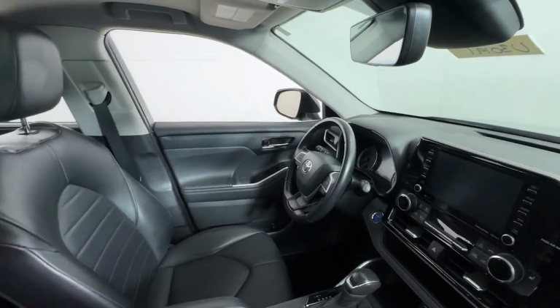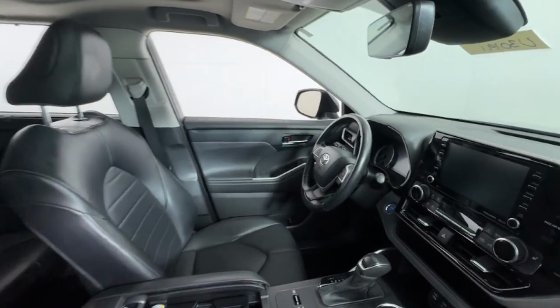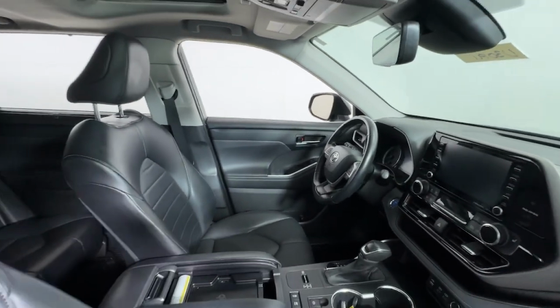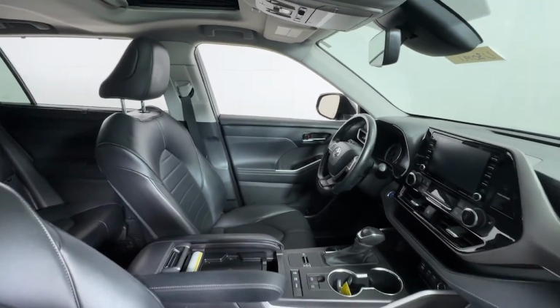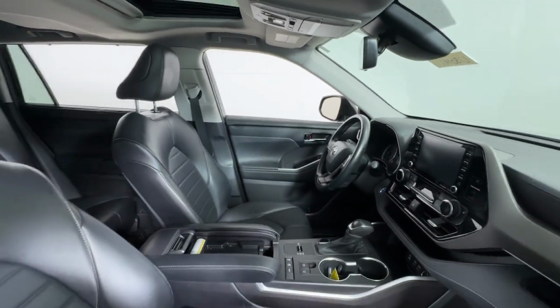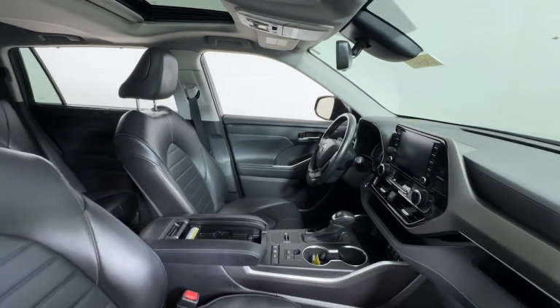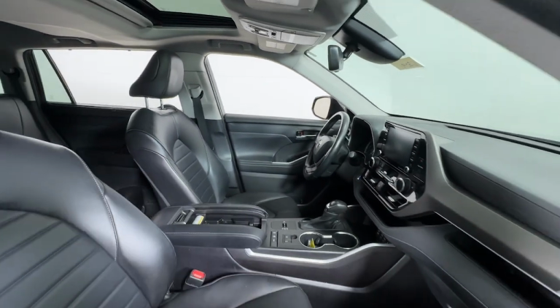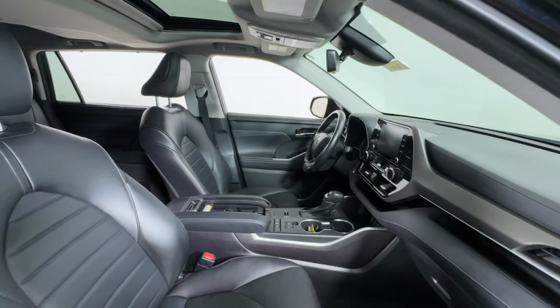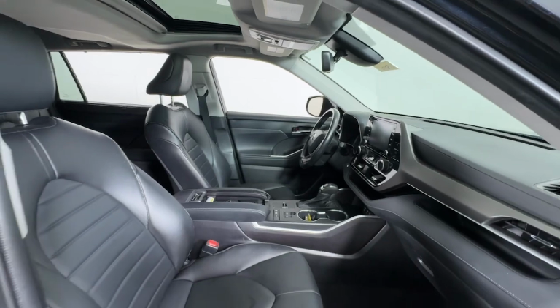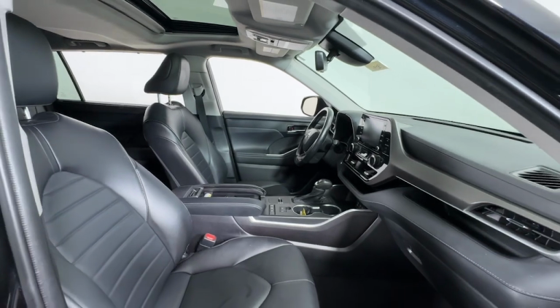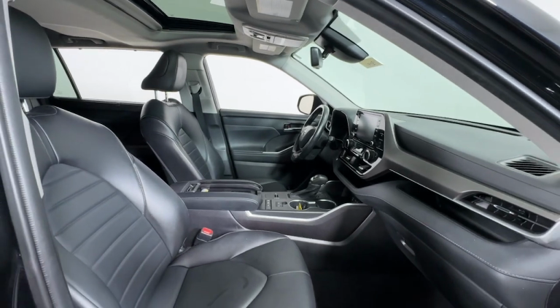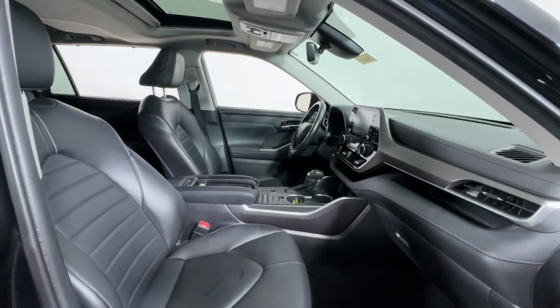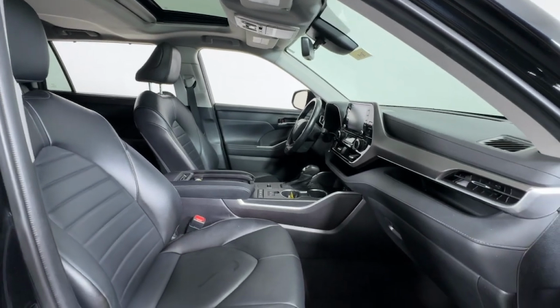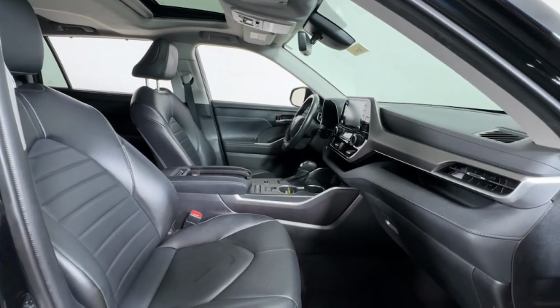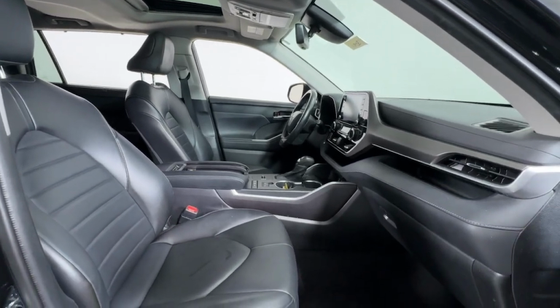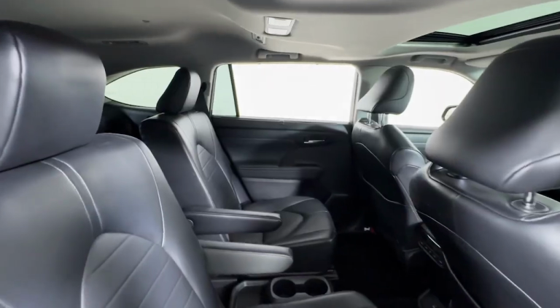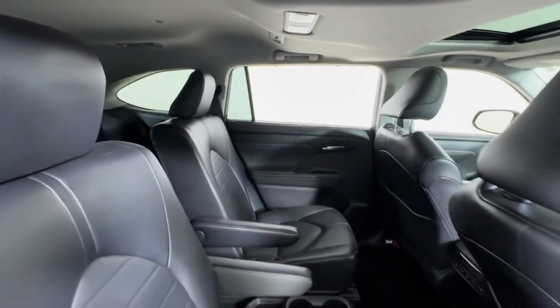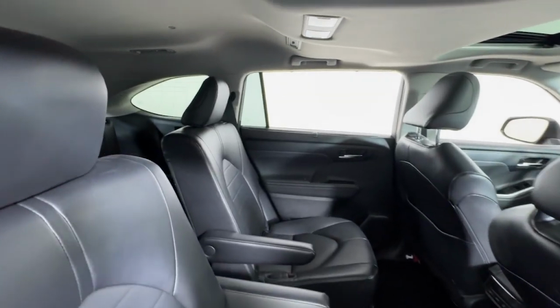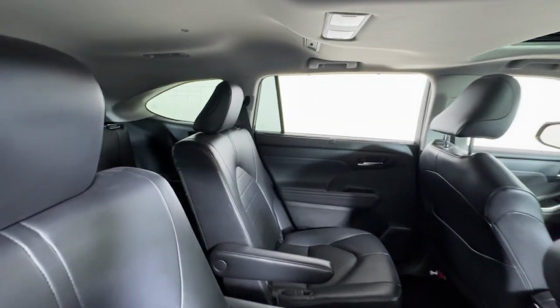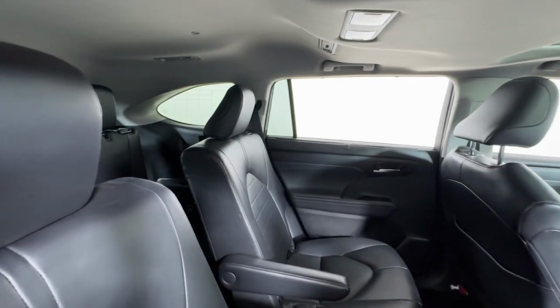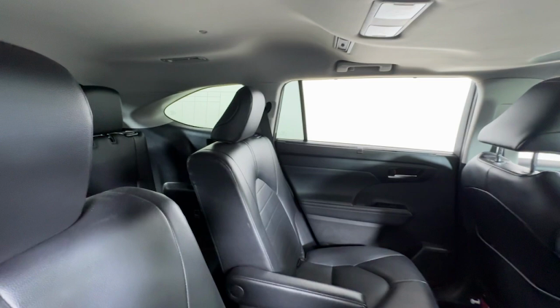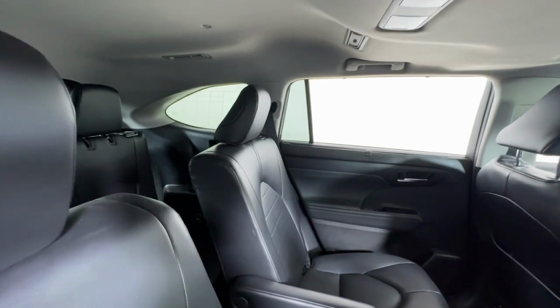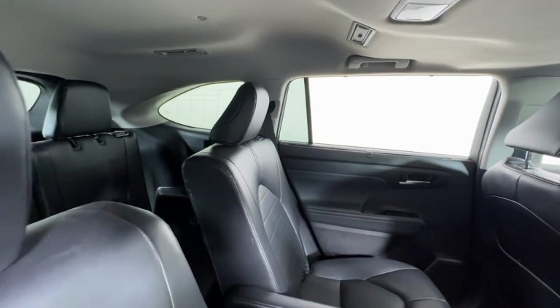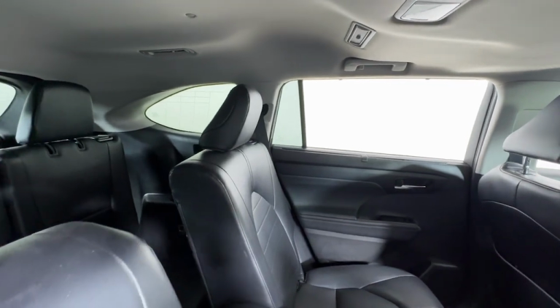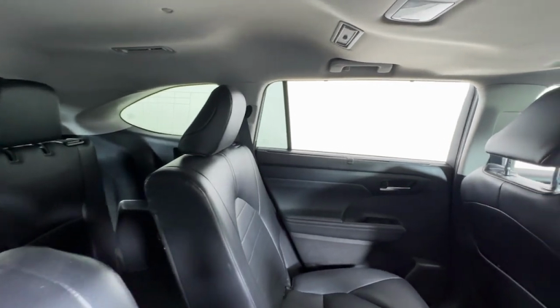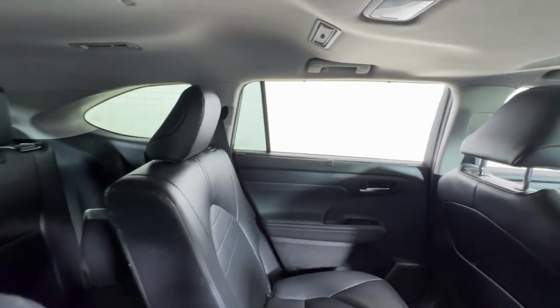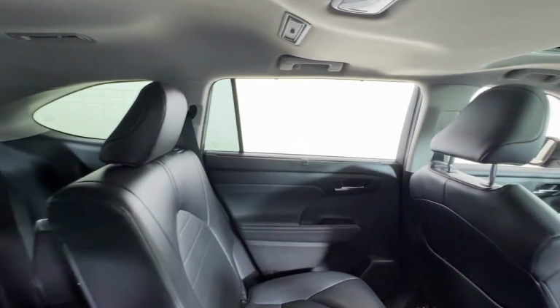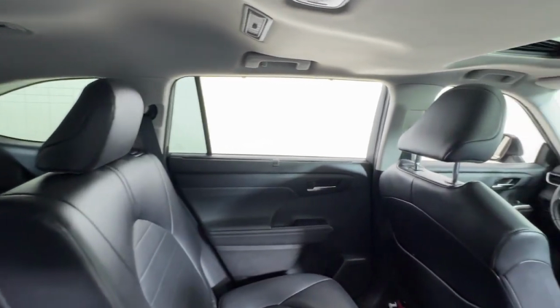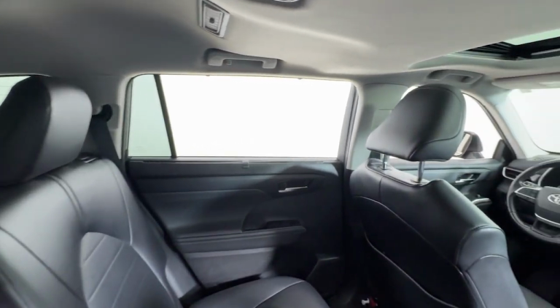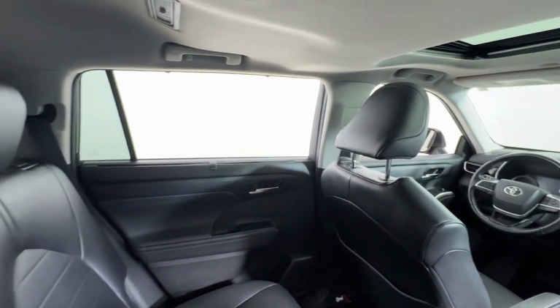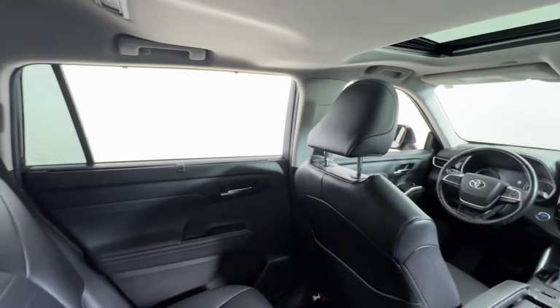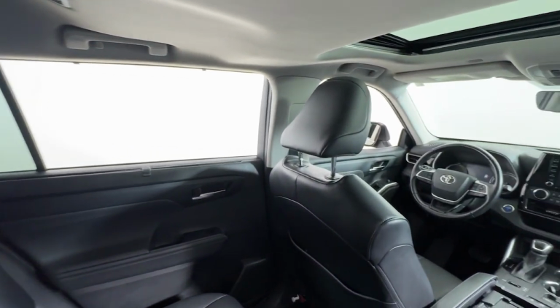Apple CarPlay and/or Android Auto, keyless entry, moonroof, satellite radio, power liftgate, backup camera, fog lamps, heated mirrors, power passenger seat, and steering wheel audio controls.